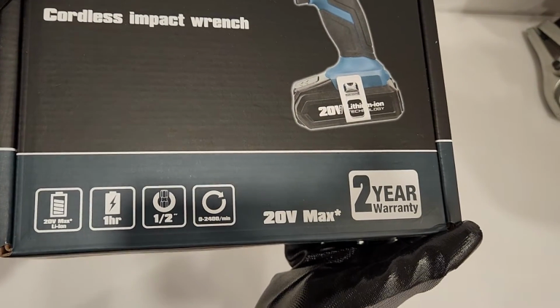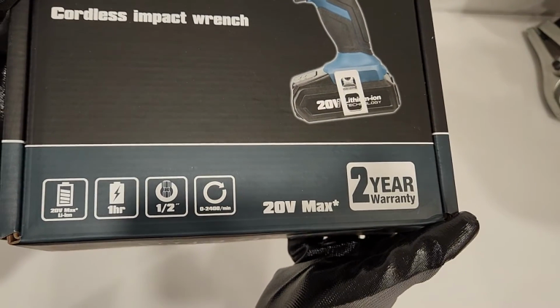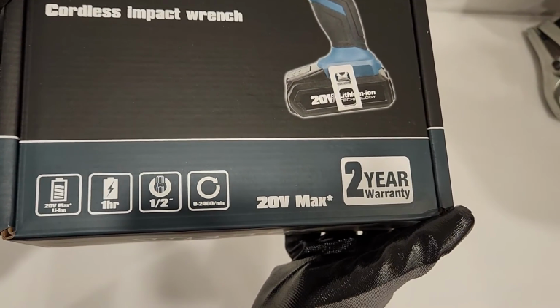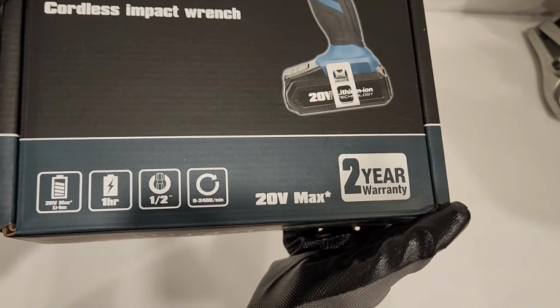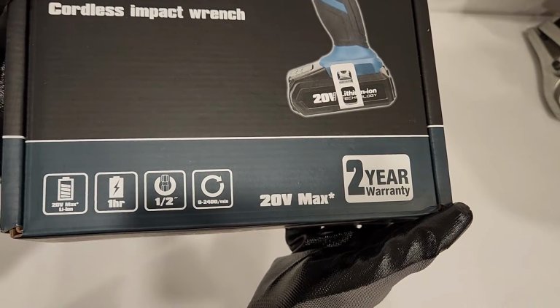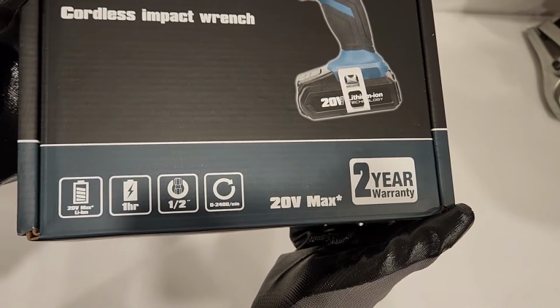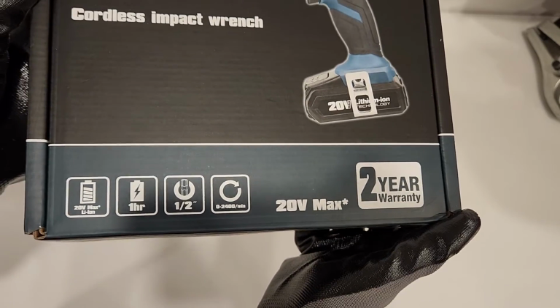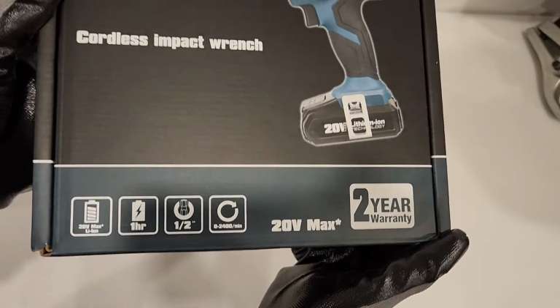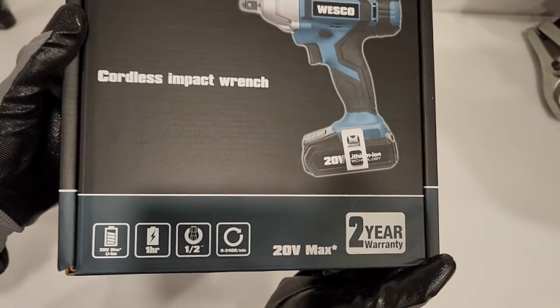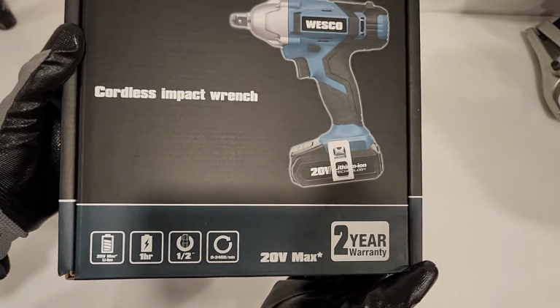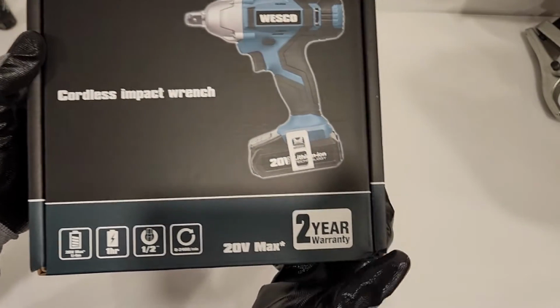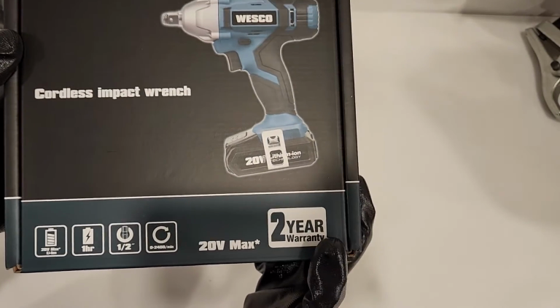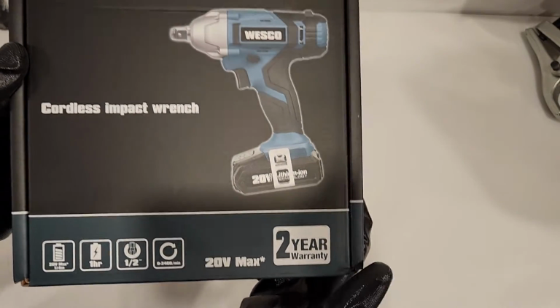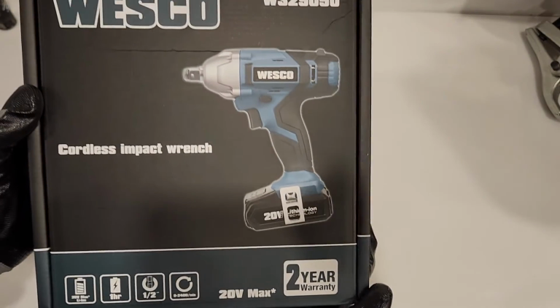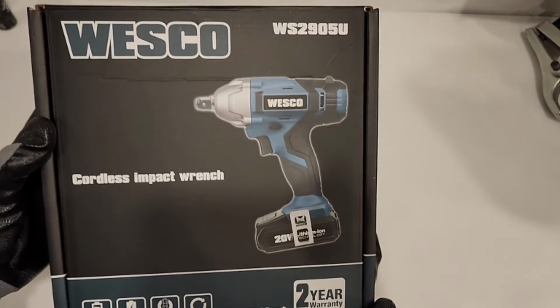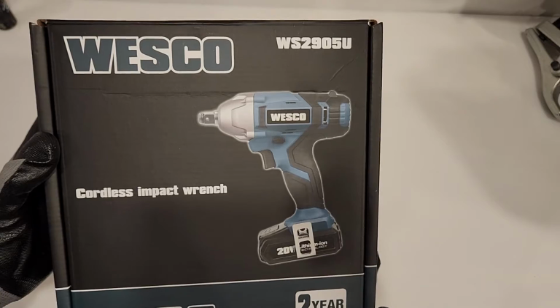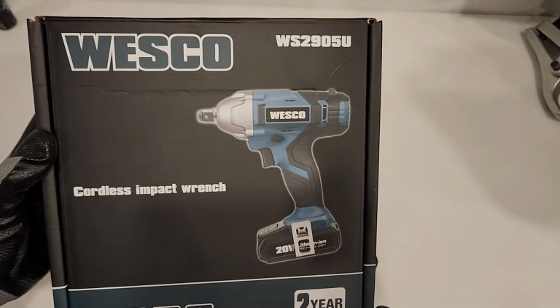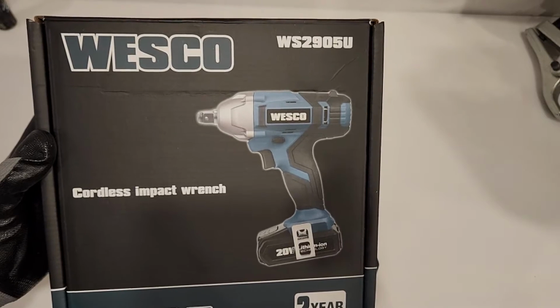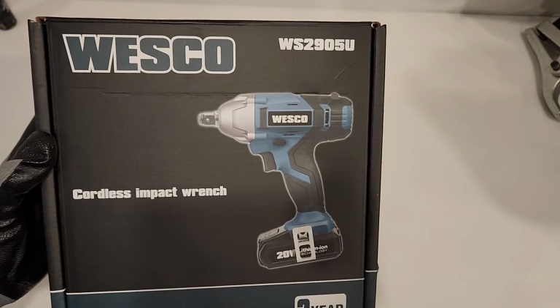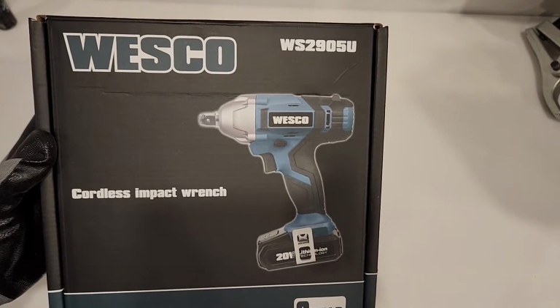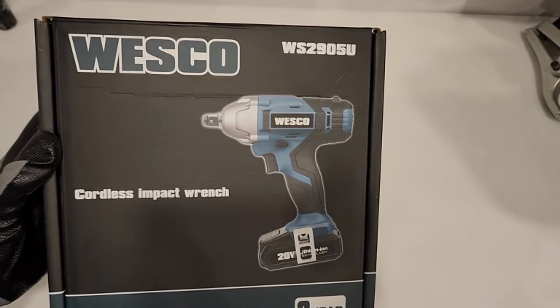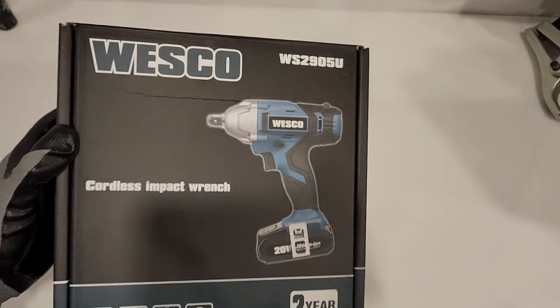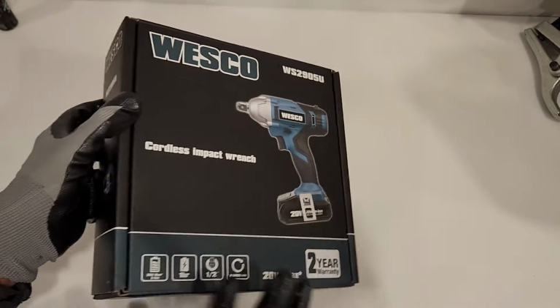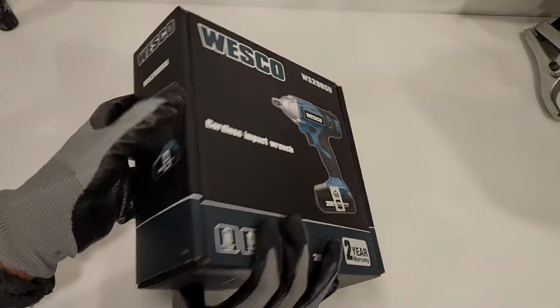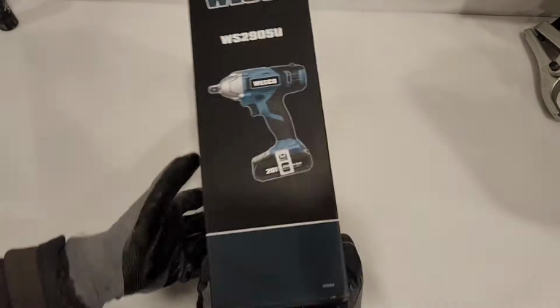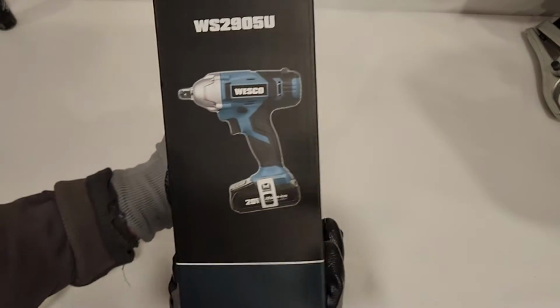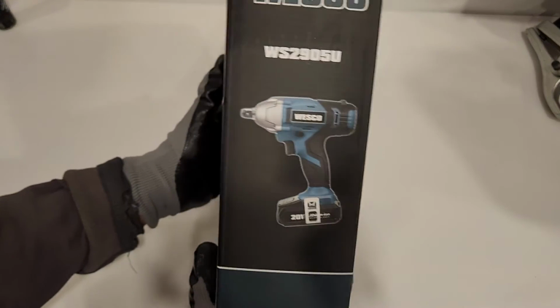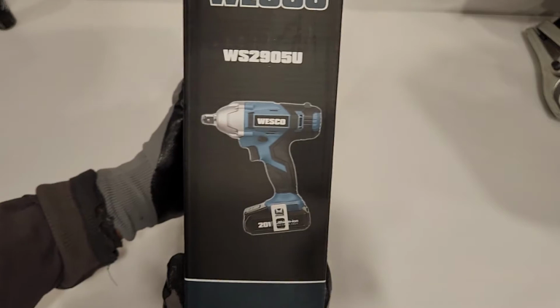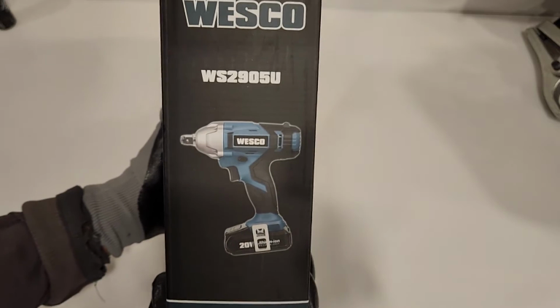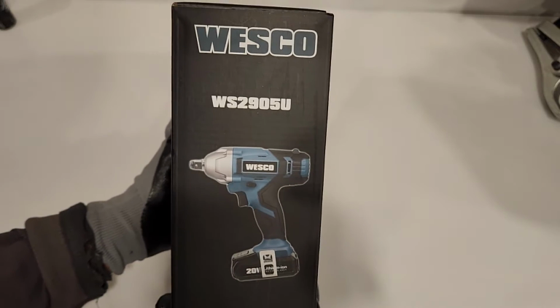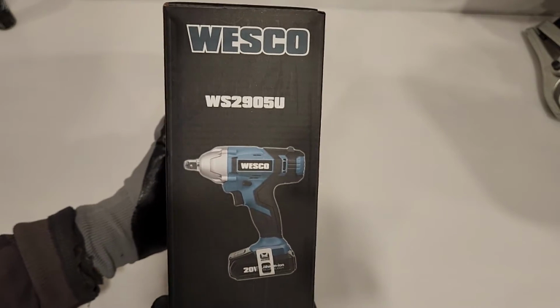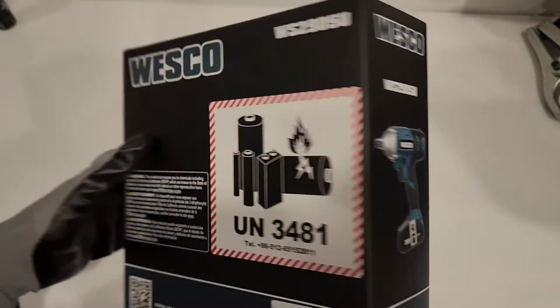So this is a 20 volt max, and it has a two year warranty. There's the model number.